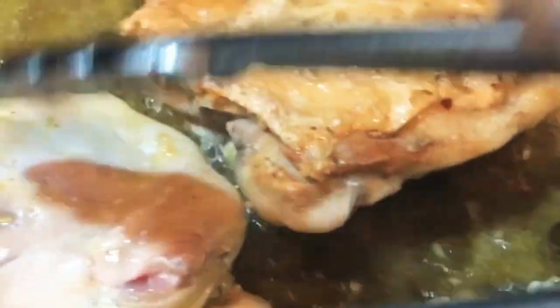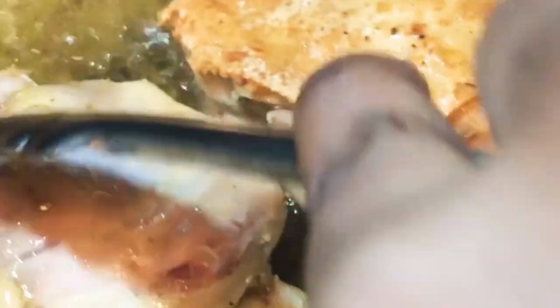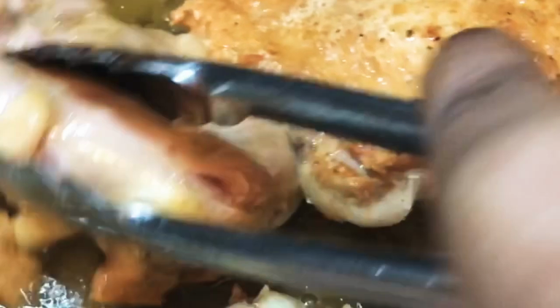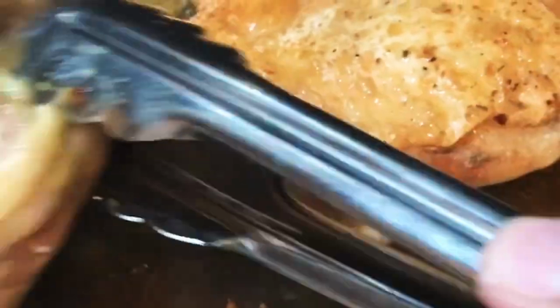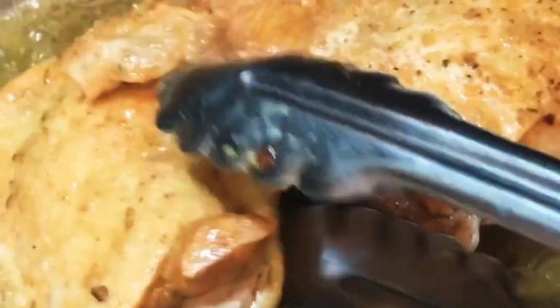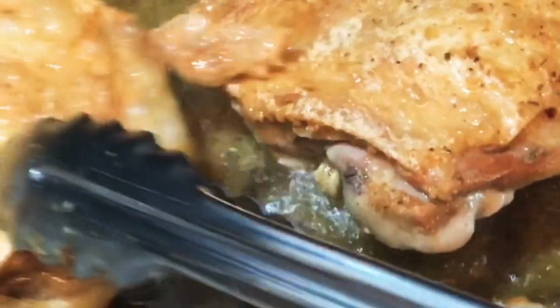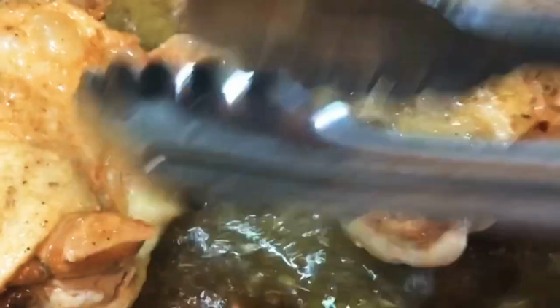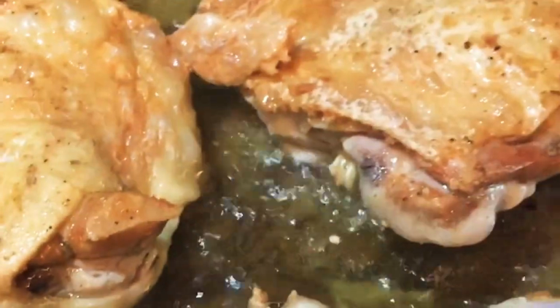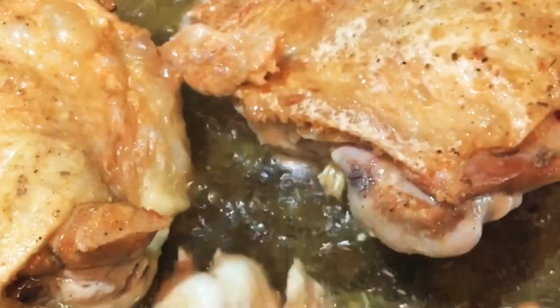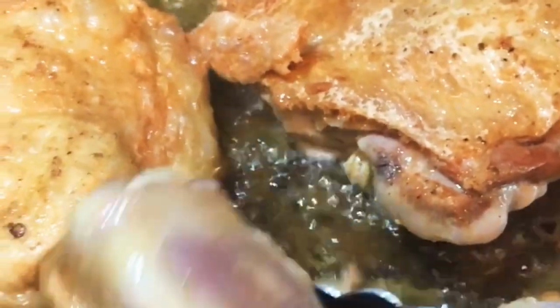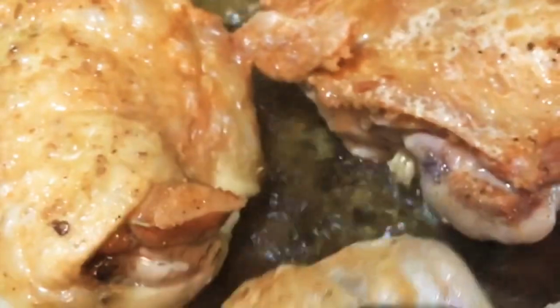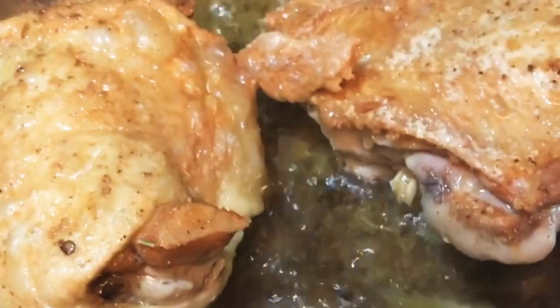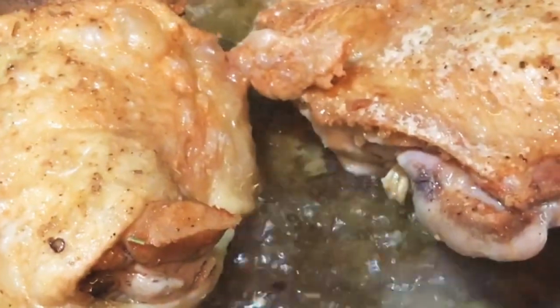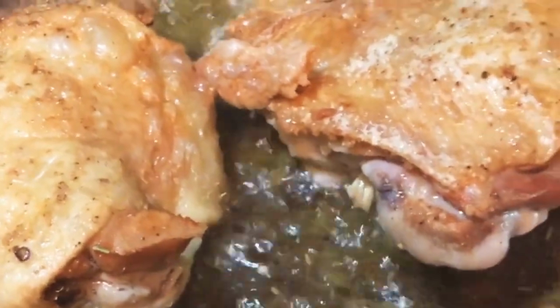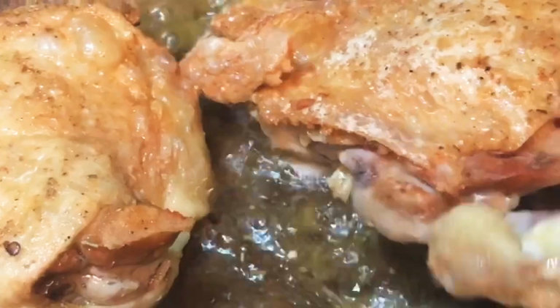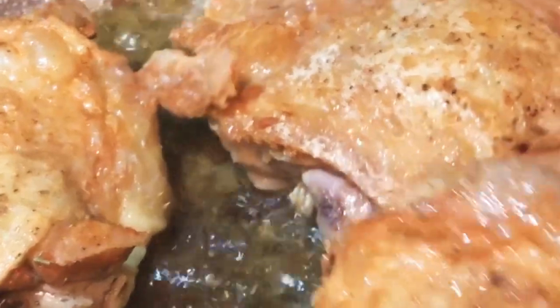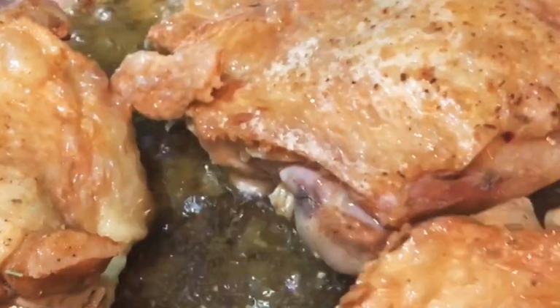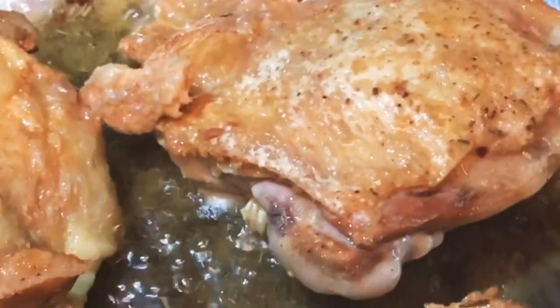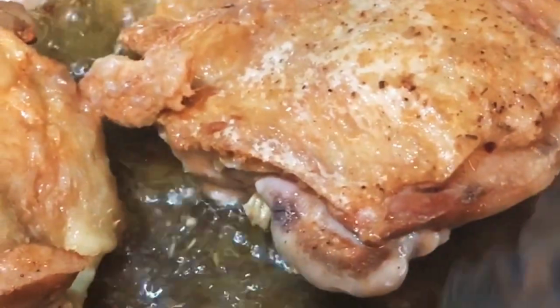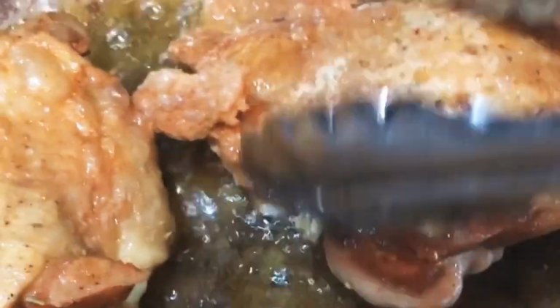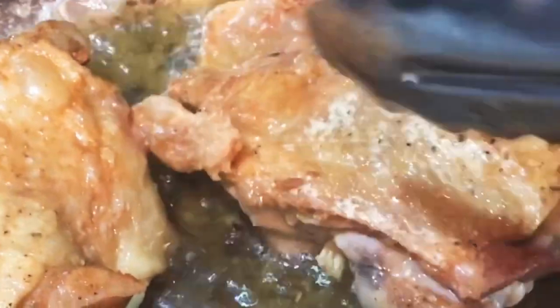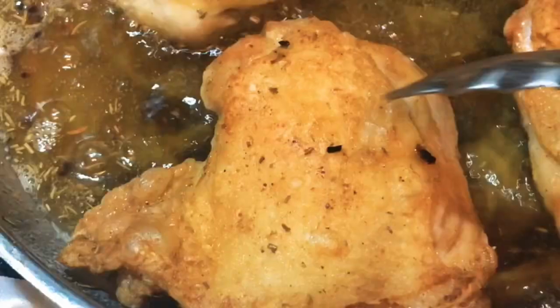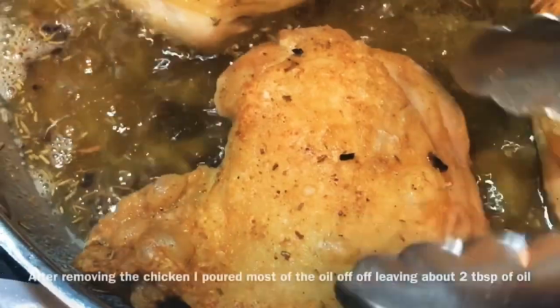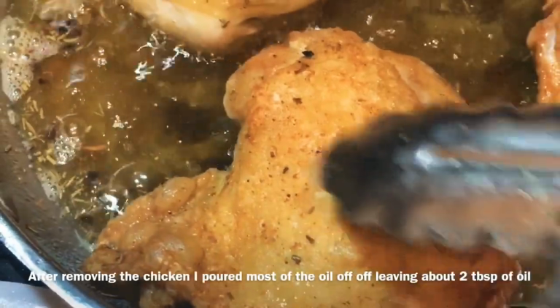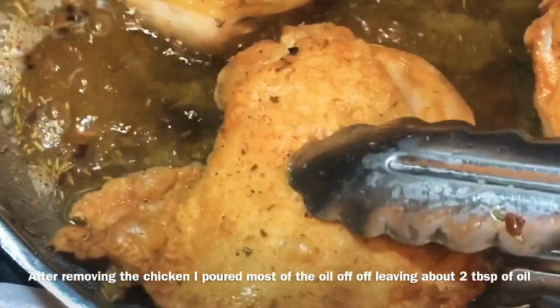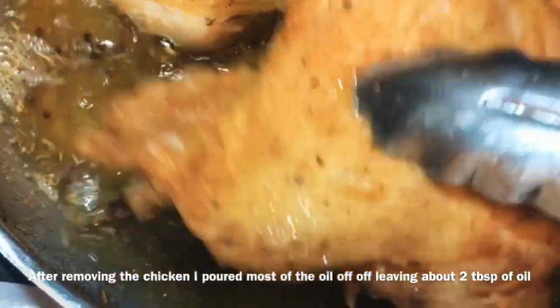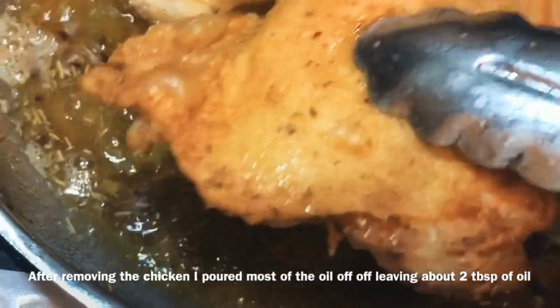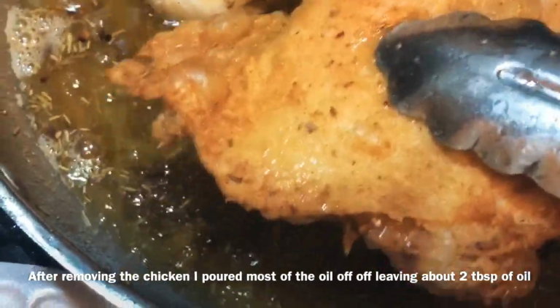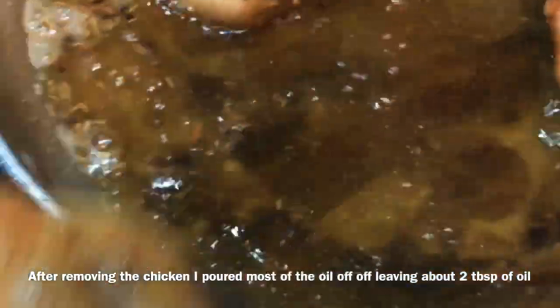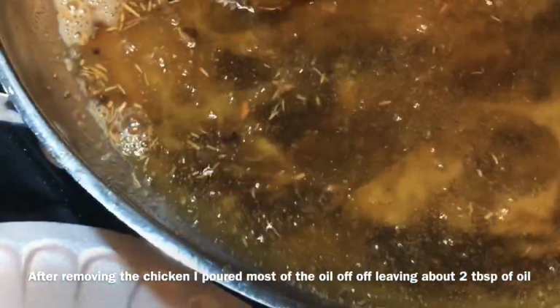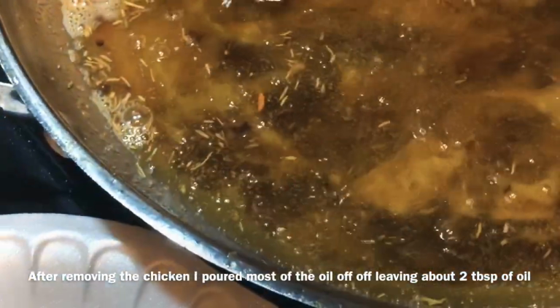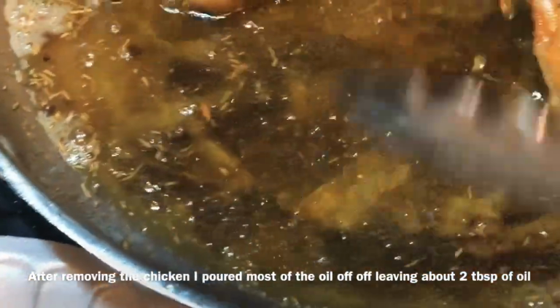These chicken thighs are seasoned with my seasoning, which is Phenomenal Food by Chef Holly's essential seasoning, which you can also order from me on my Instagram at Phenomenal Food Catering. After we get those nice and browned and turned over on each side, we're gonna take them out when they're about halfway done.